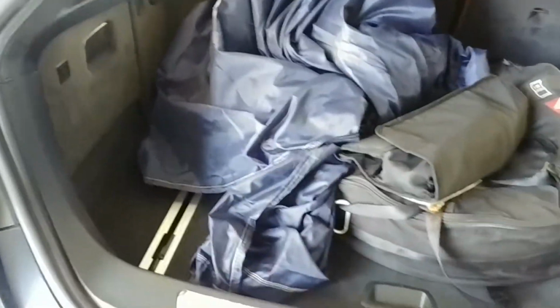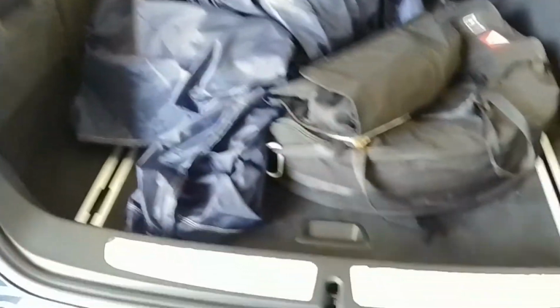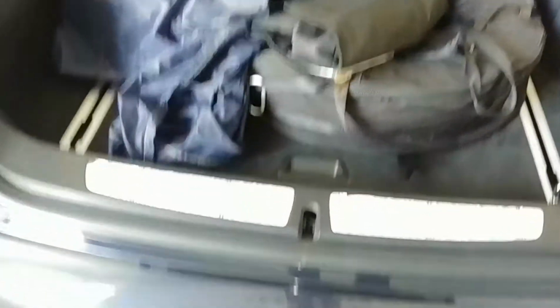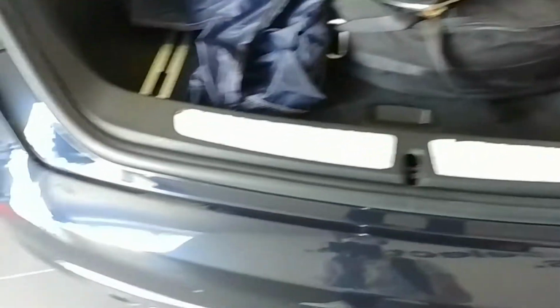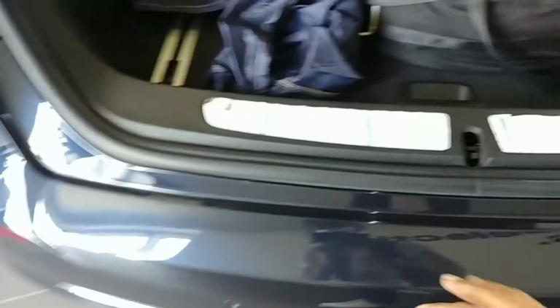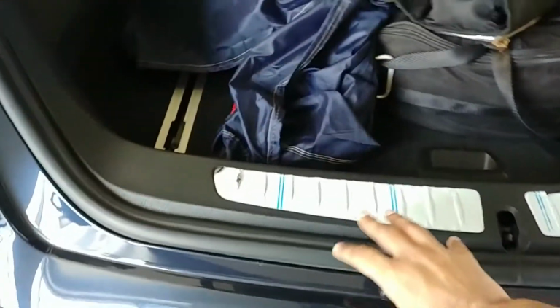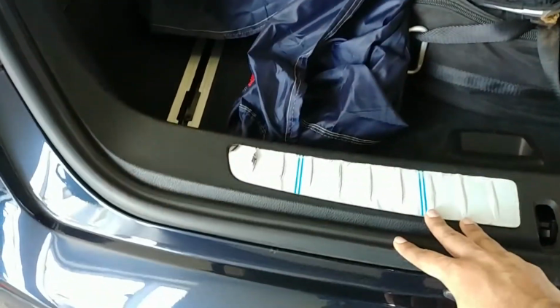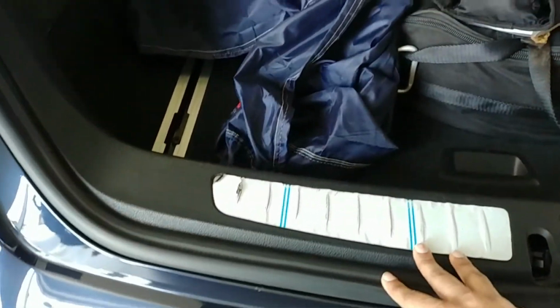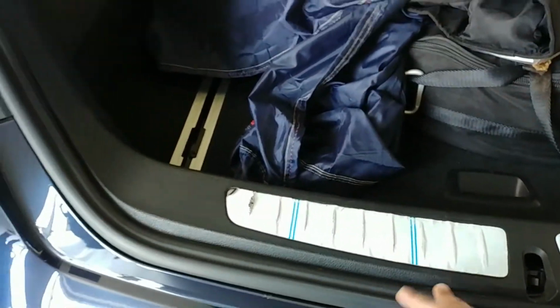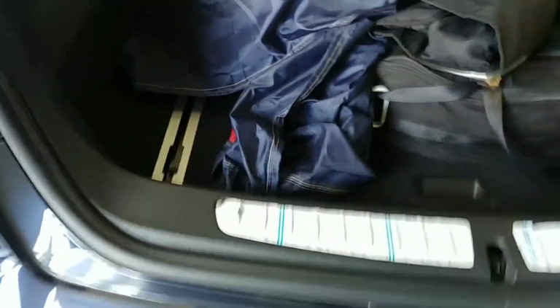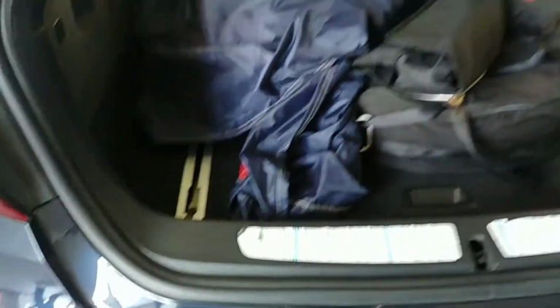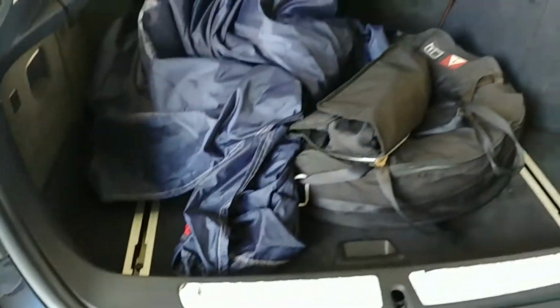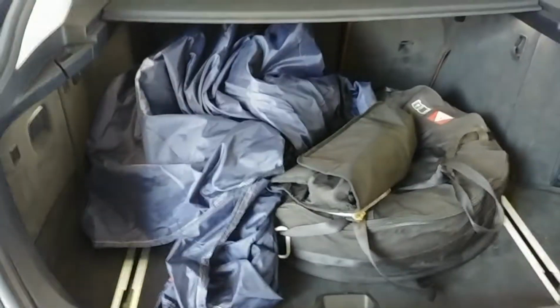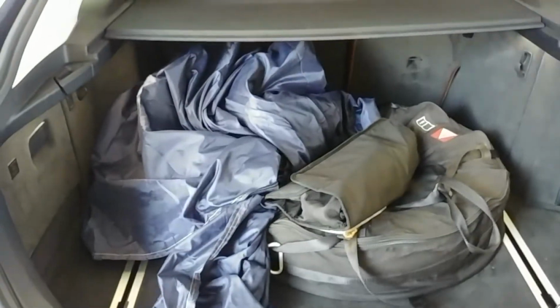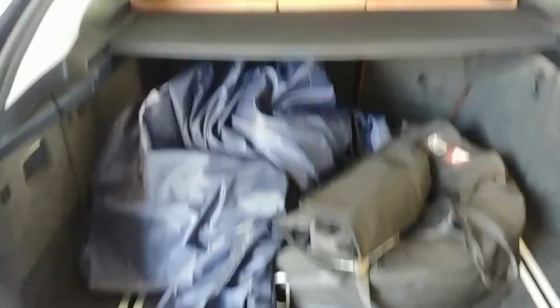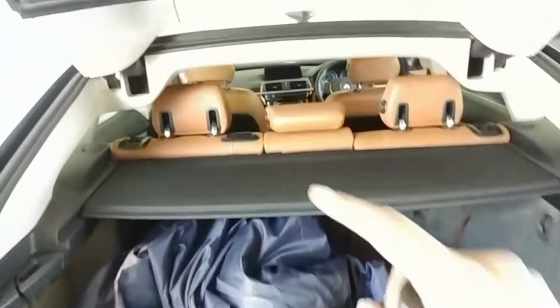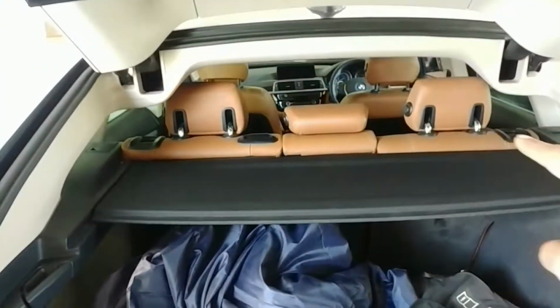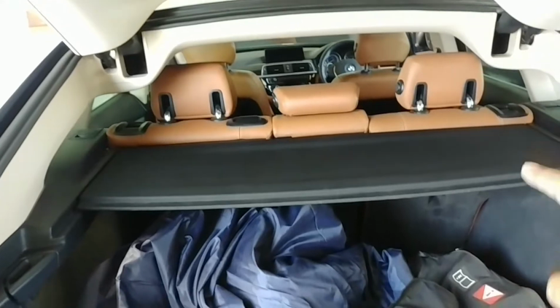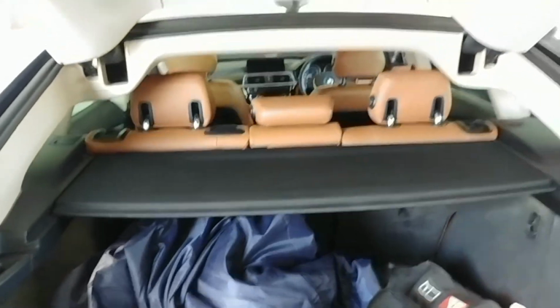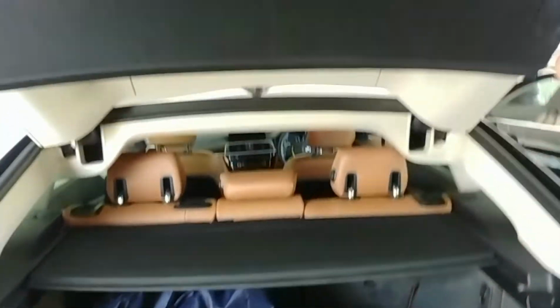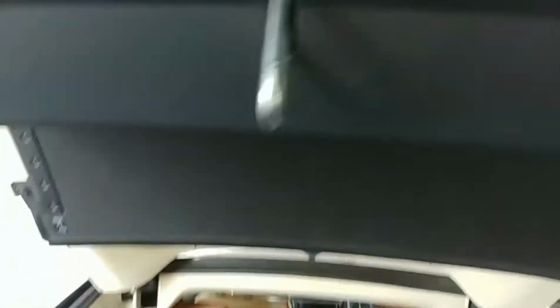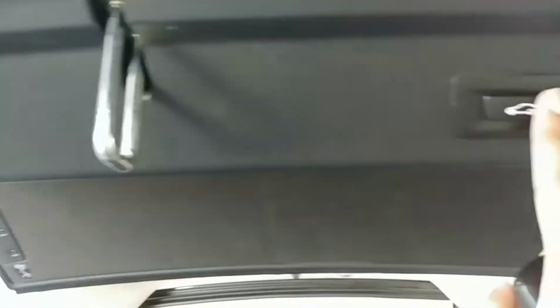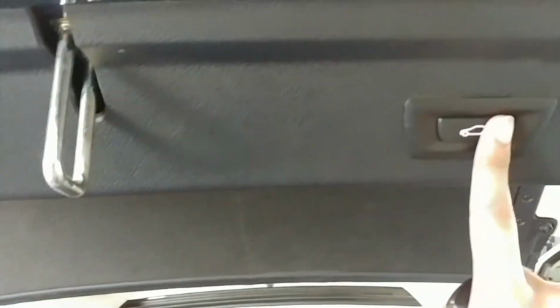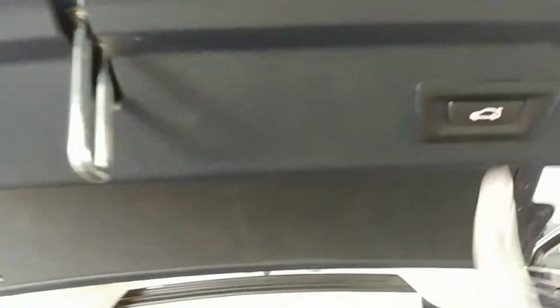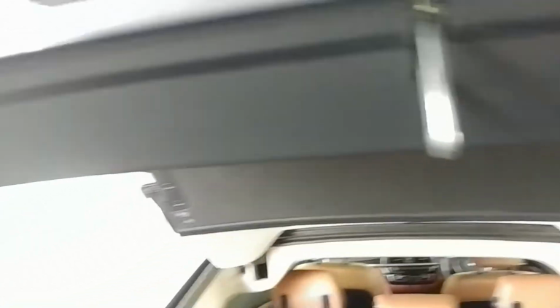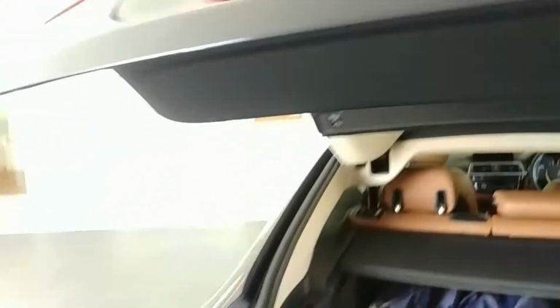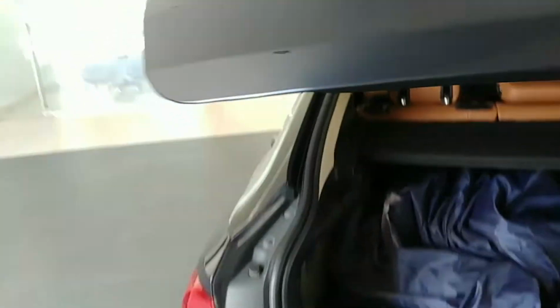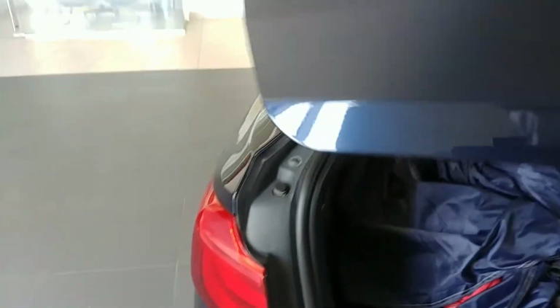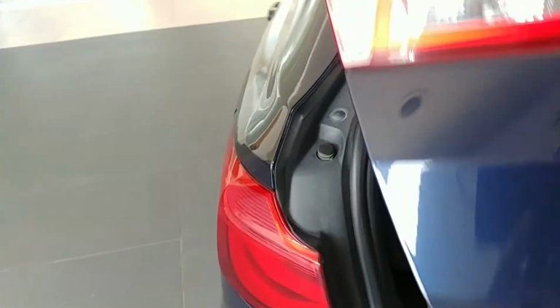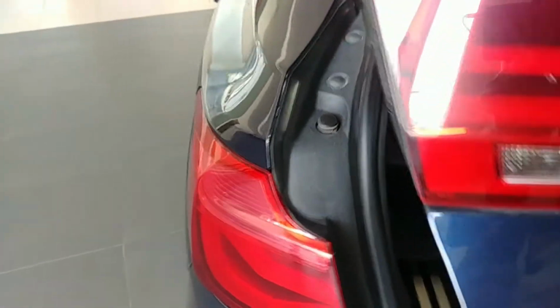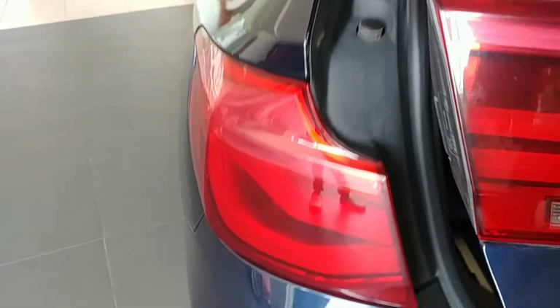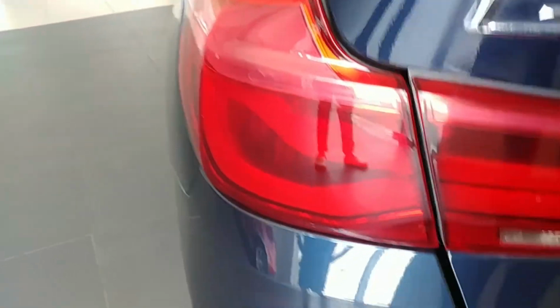The loading lip is quite low, but if you take out the spare wheel it's a big usable boot. You have the parcel shelf there, you get a one-touch function for the boot, and you get LED tail lights.